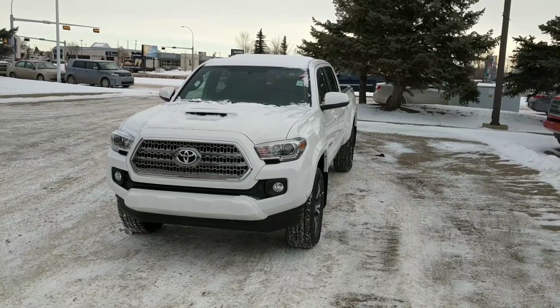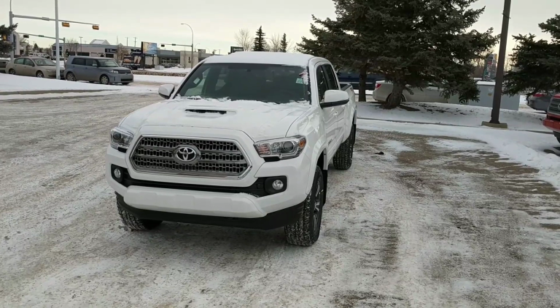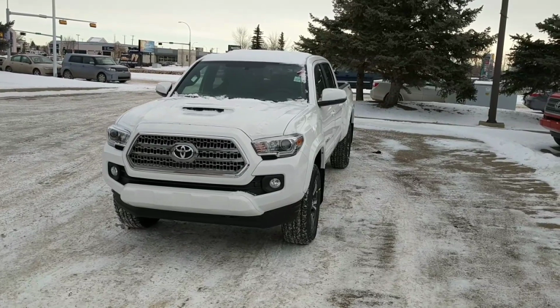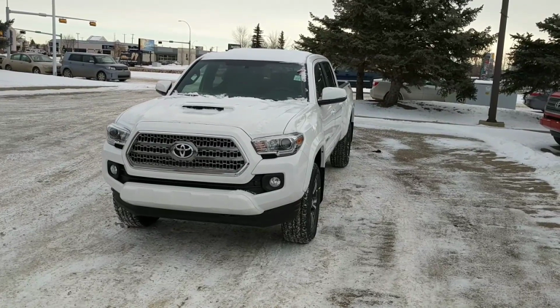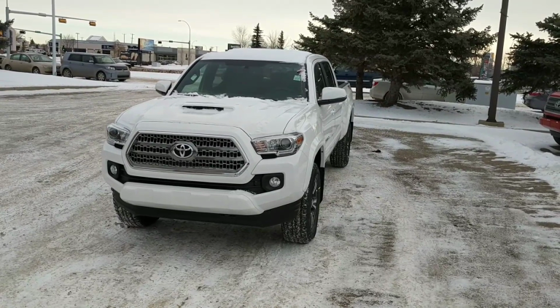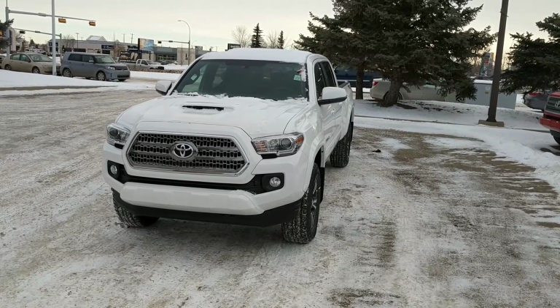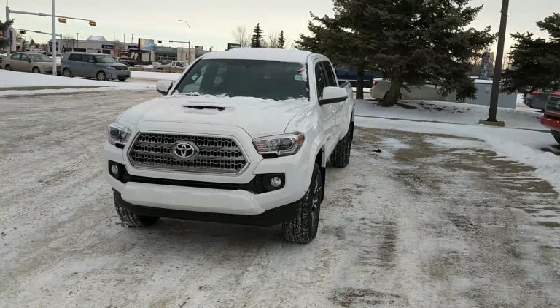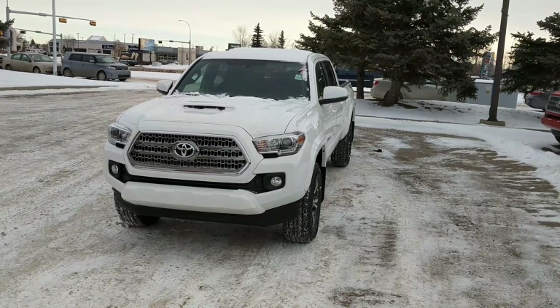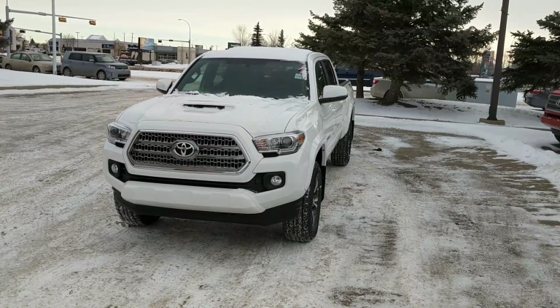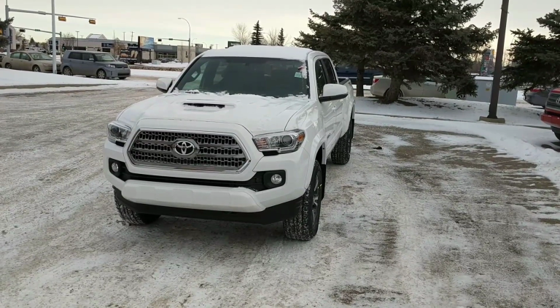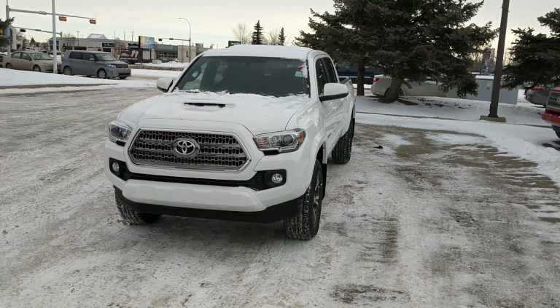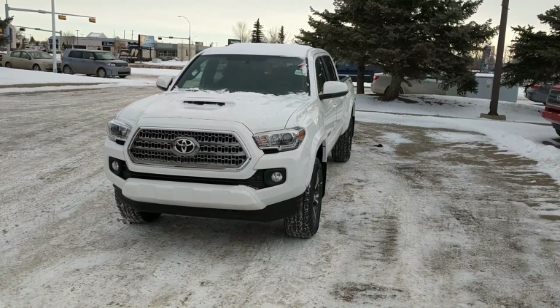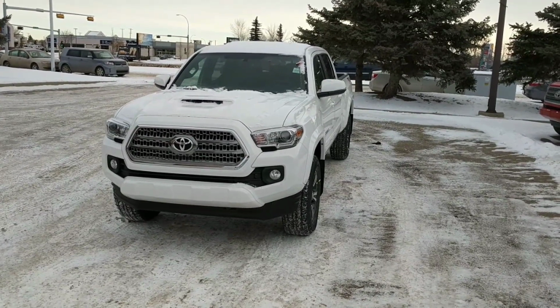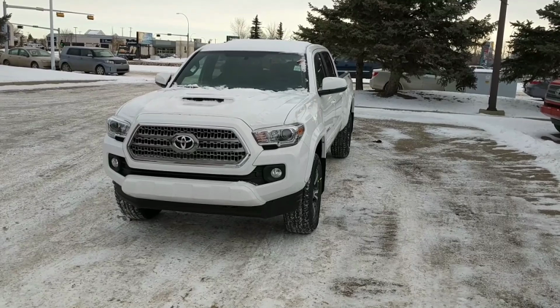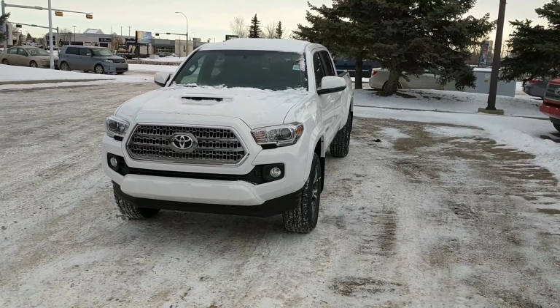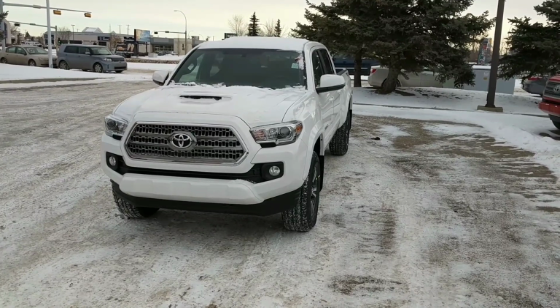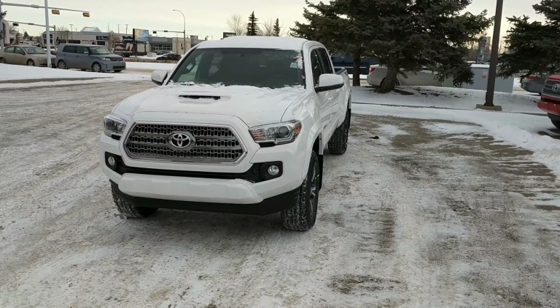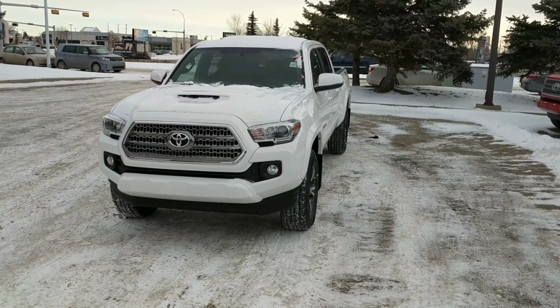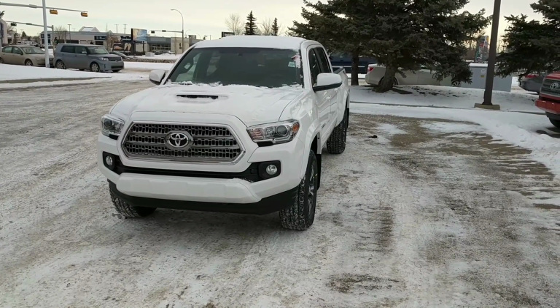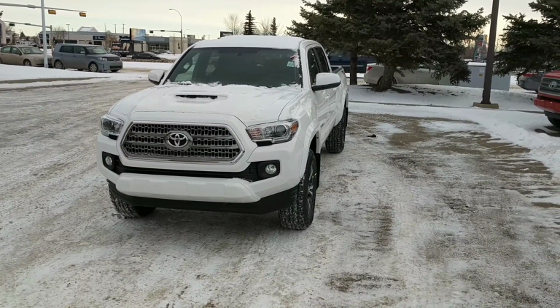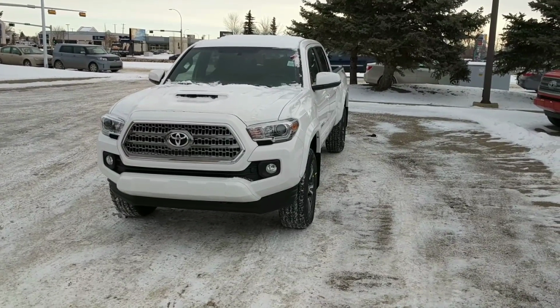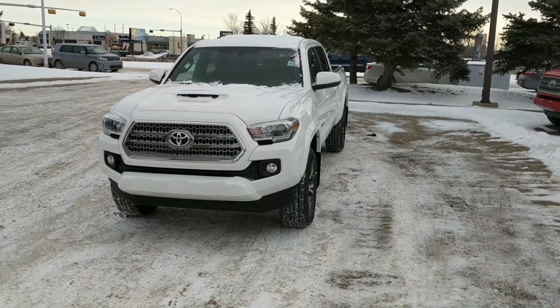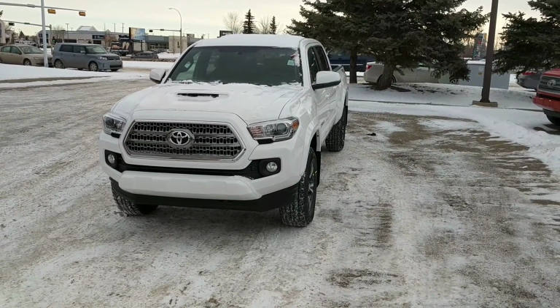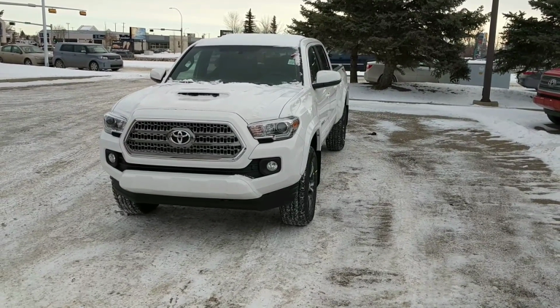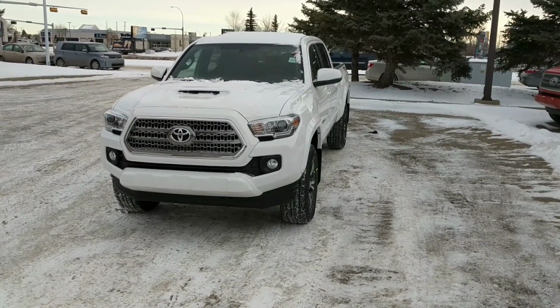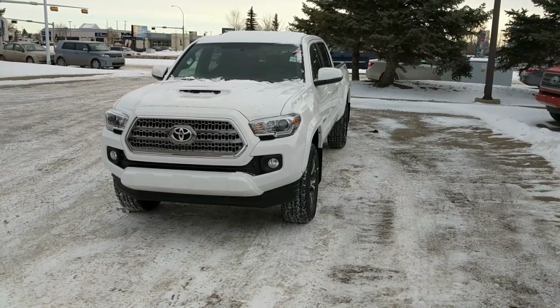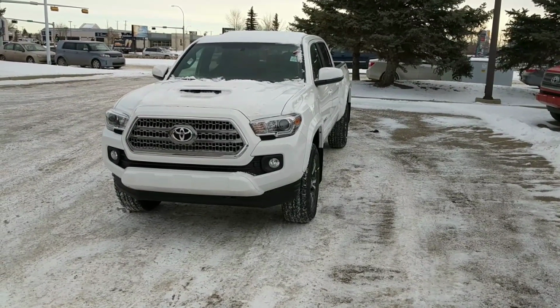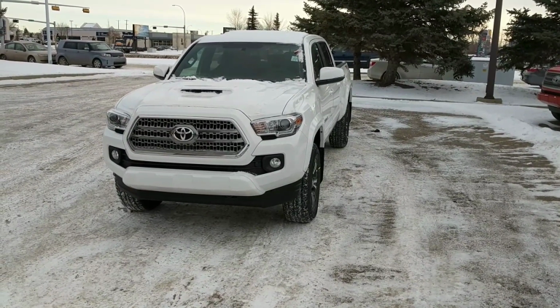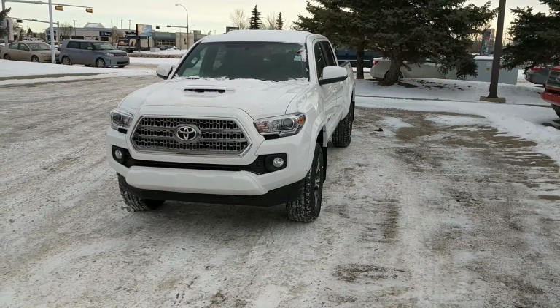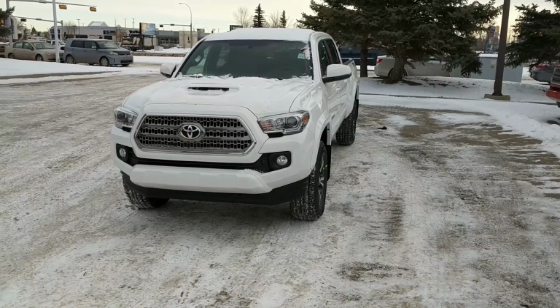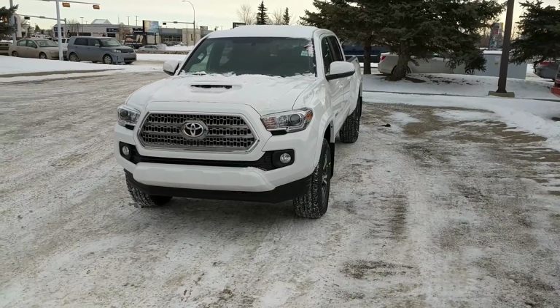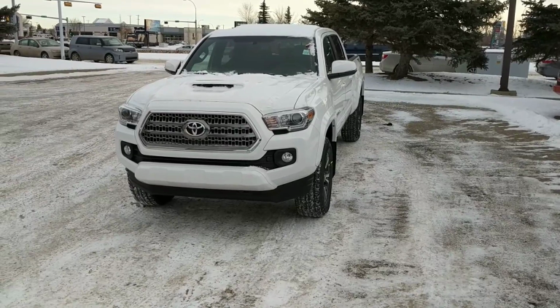Hi, this is Chance from Mayfield Toyota and this is a quick walk around video of a 2017 Toyota Tacoma Double Cab TRD Sport. I'll do a quick walk around the exterior and then hop inside and show you the interior as well.